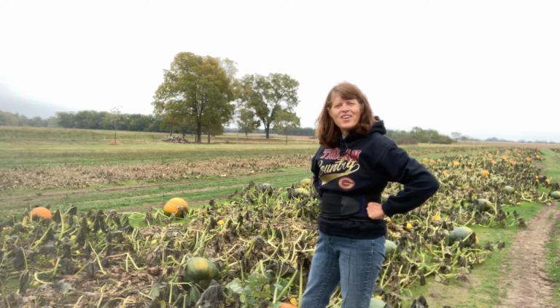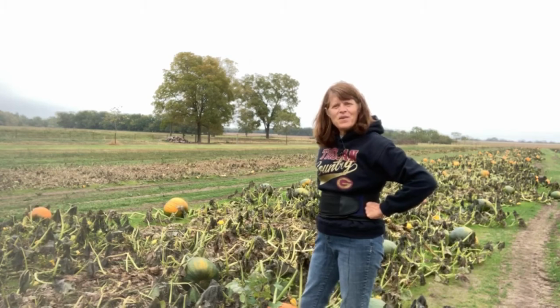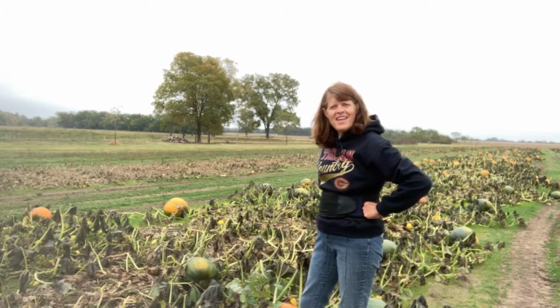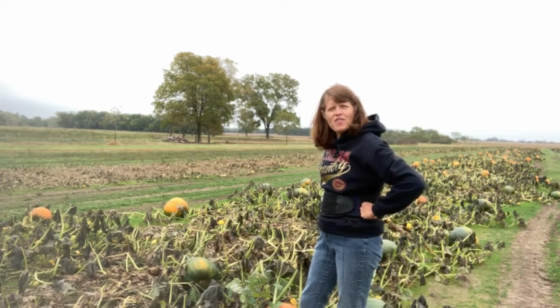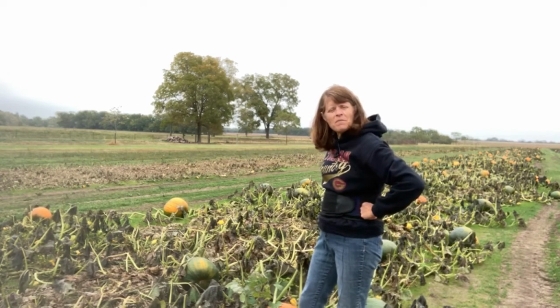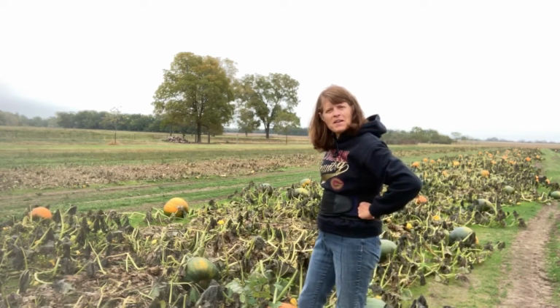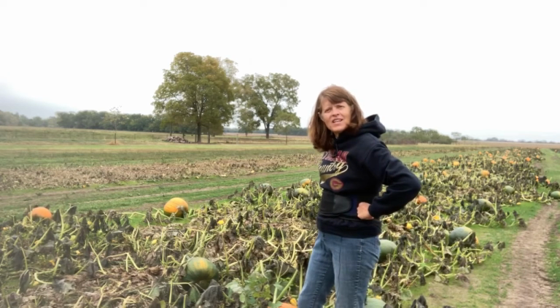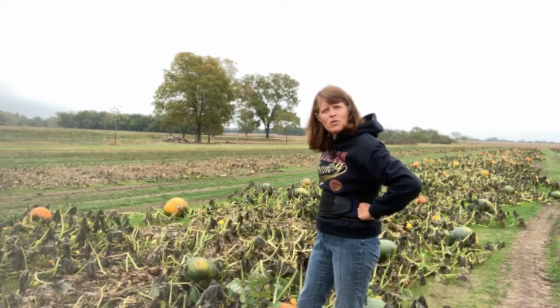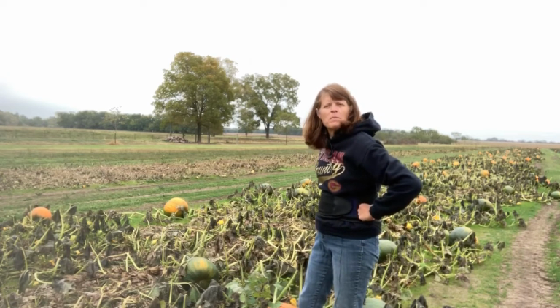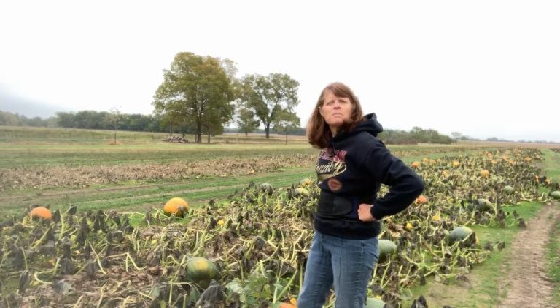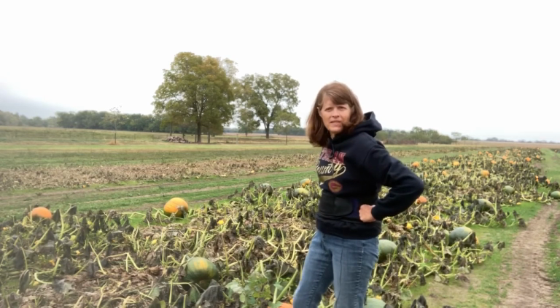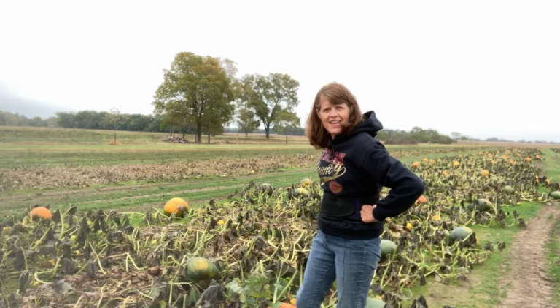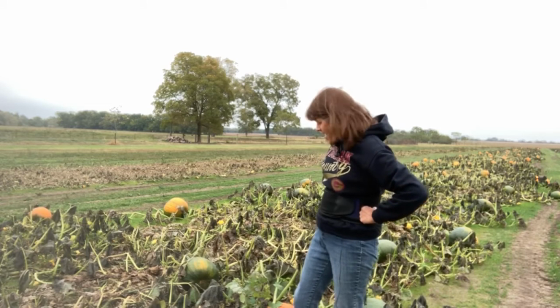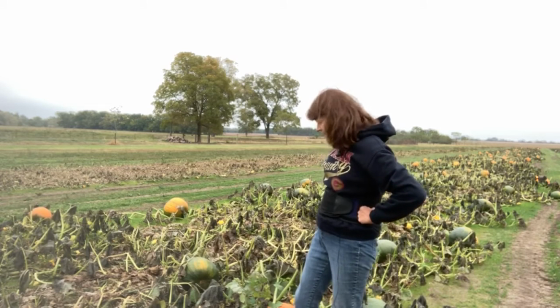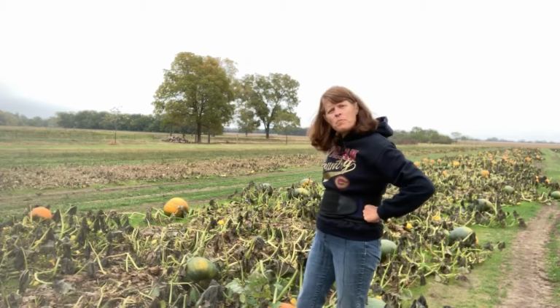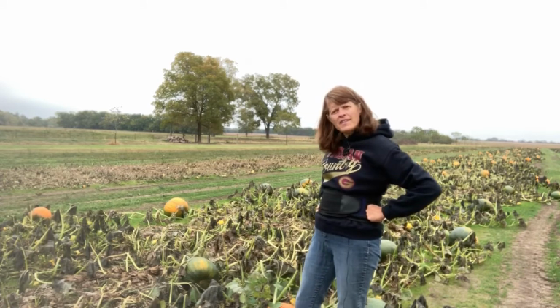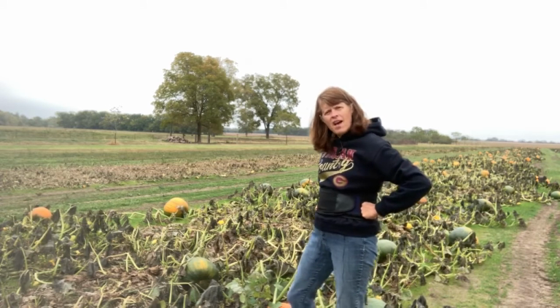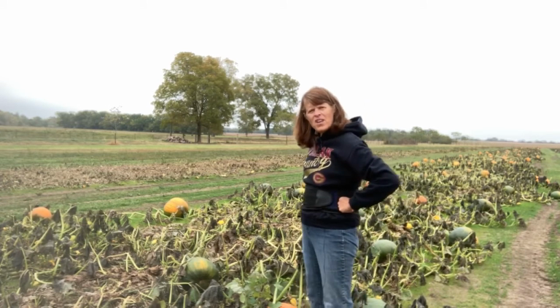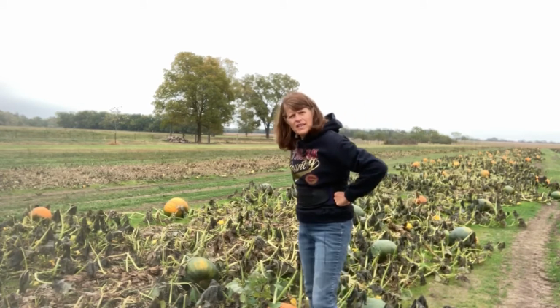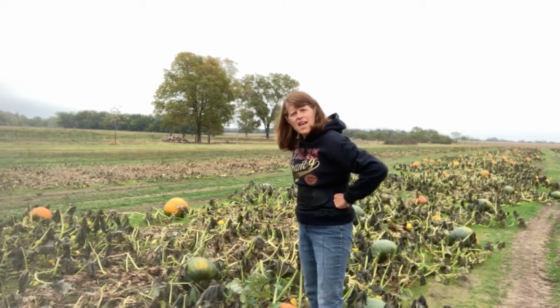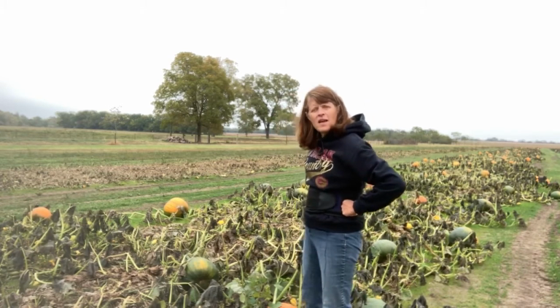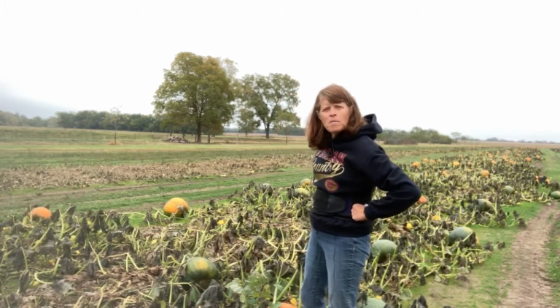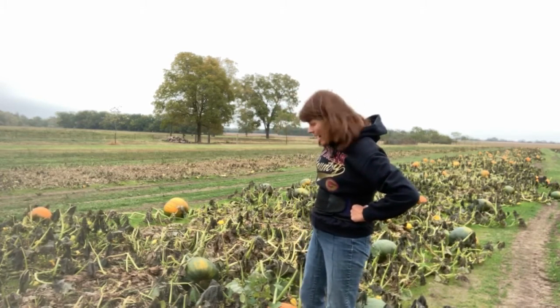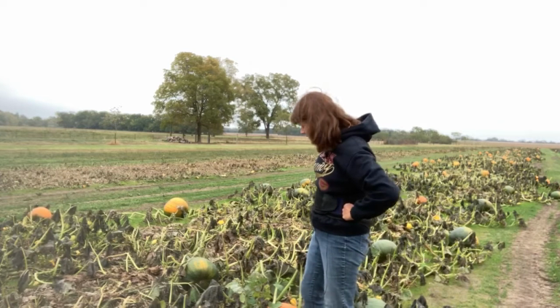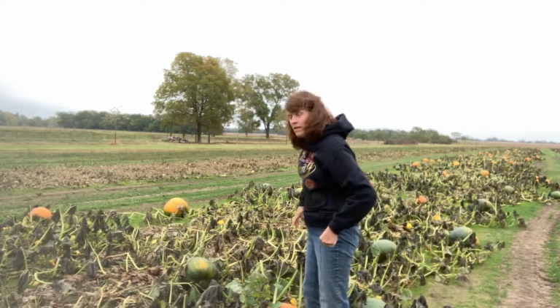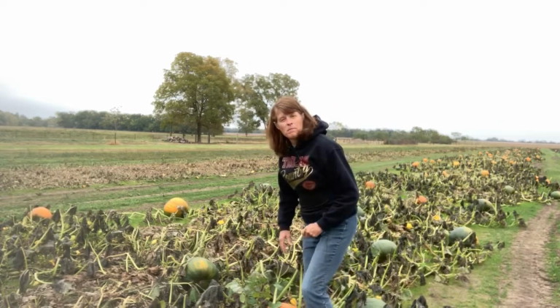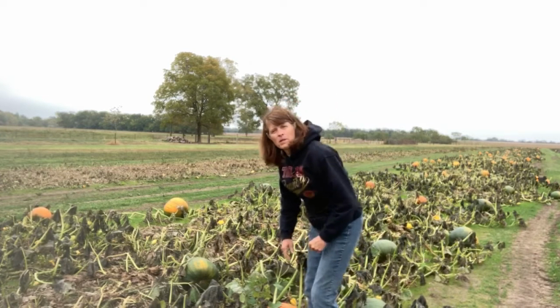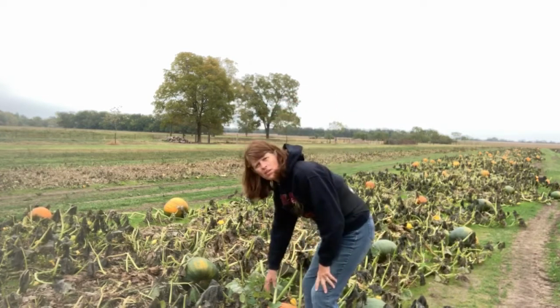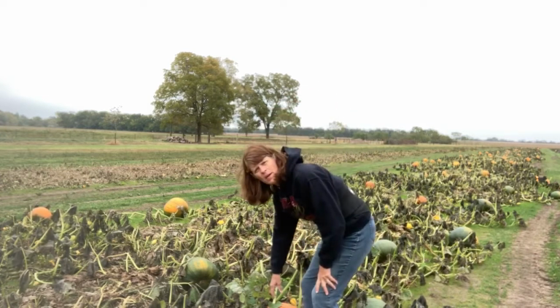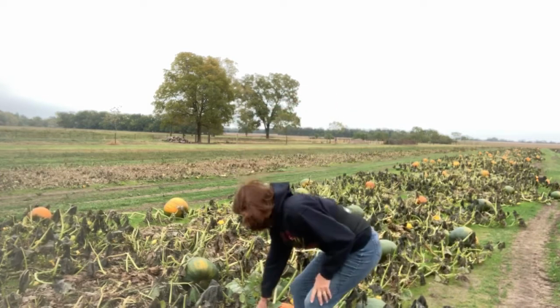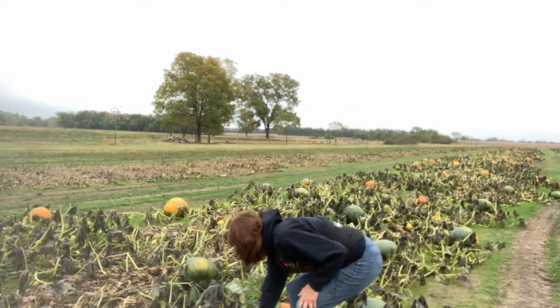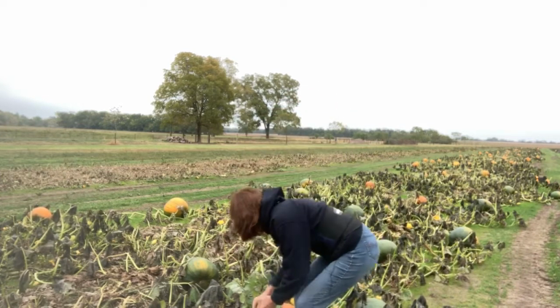Good morning! You caught me out in my pumpkin patch again this morning. I've been picking some pumpkins, and as I've picked, I've been noticing some plants that are in my pumpkin patch. I'm going to pick one for you and show it to you.